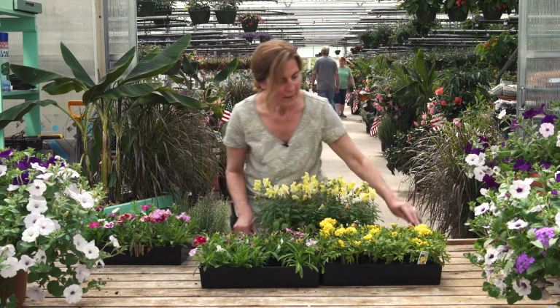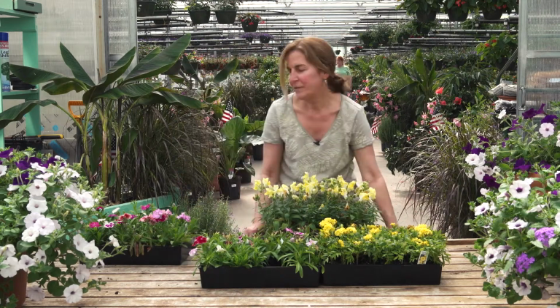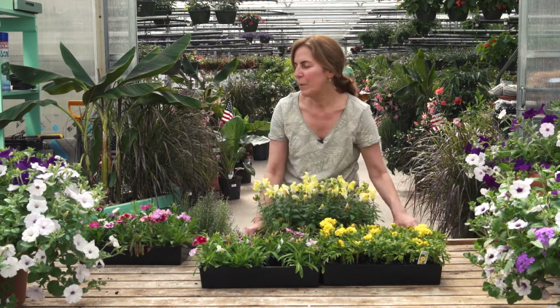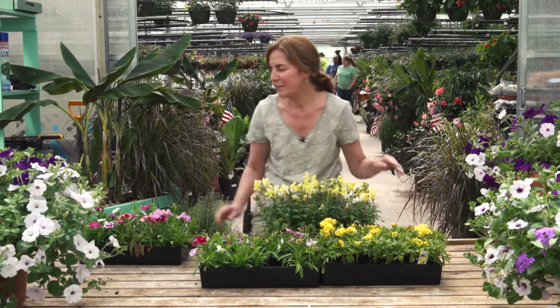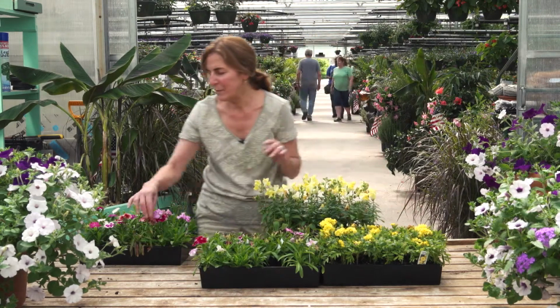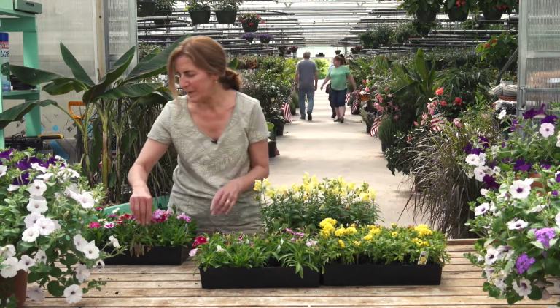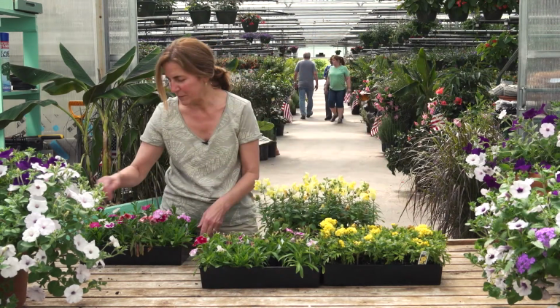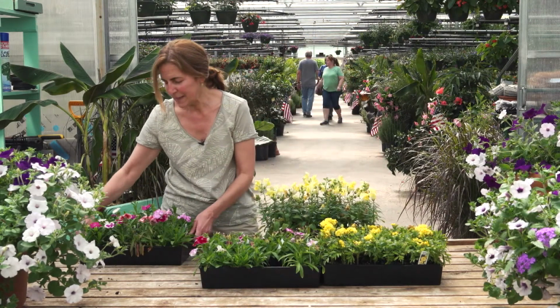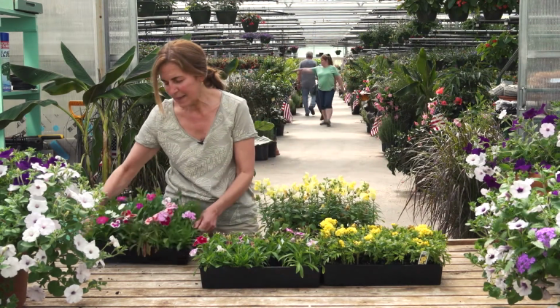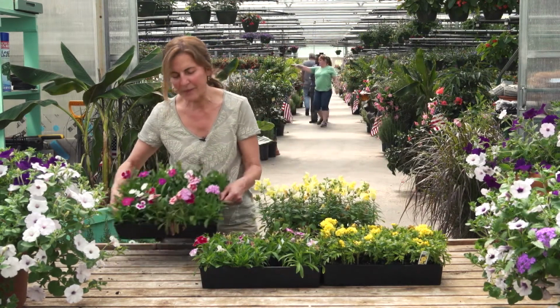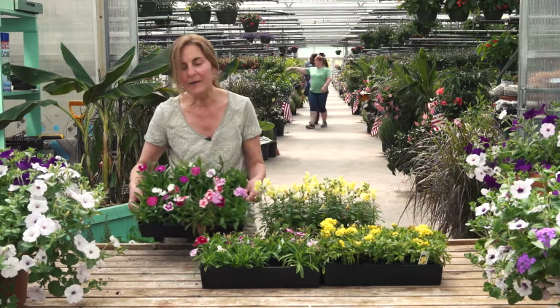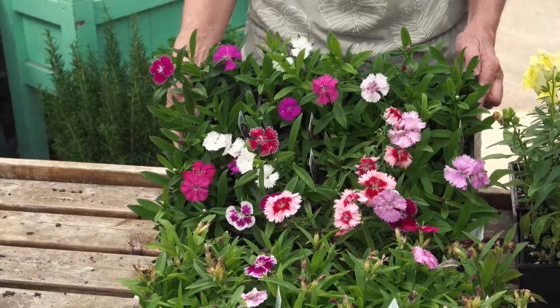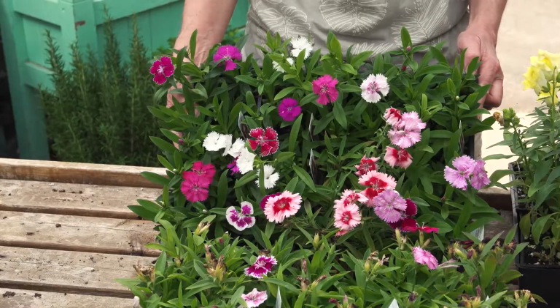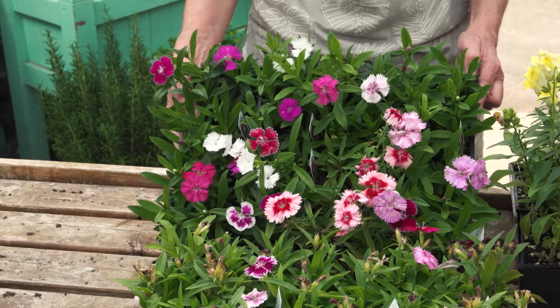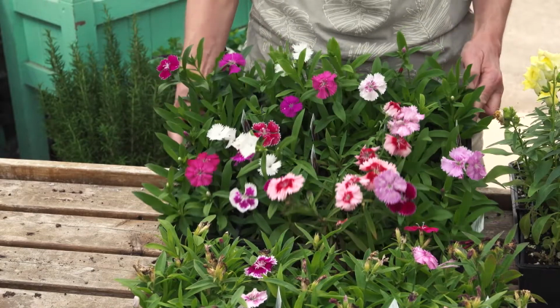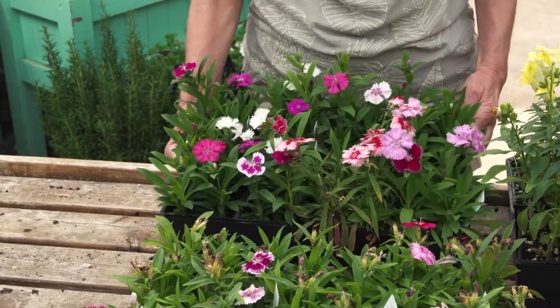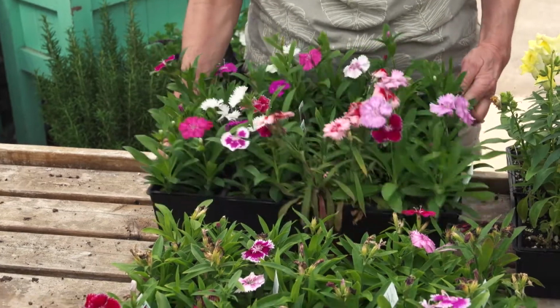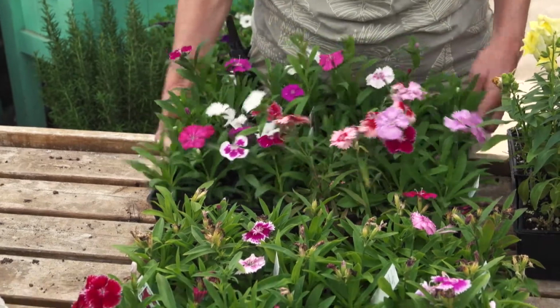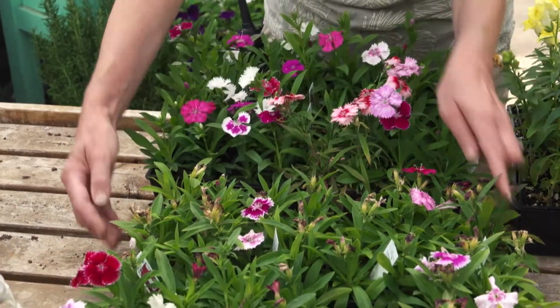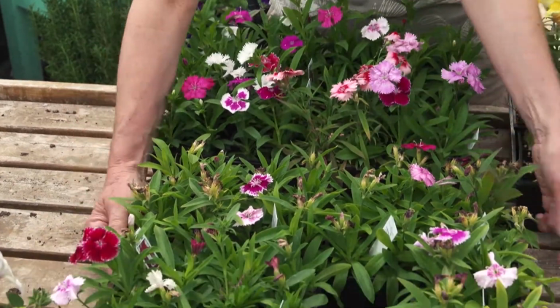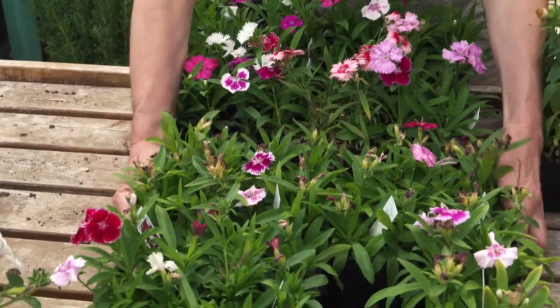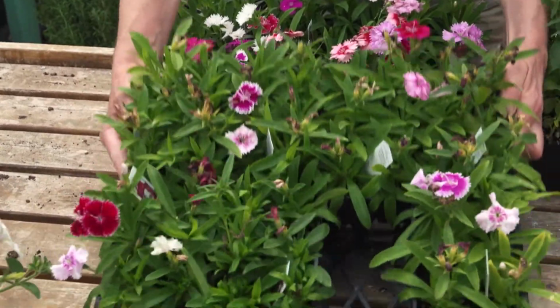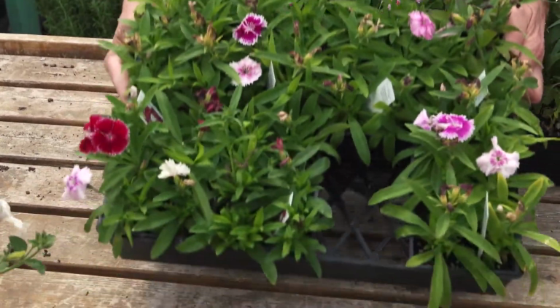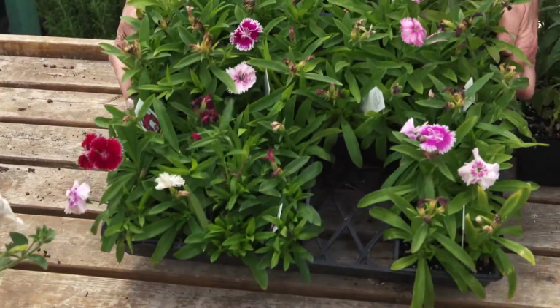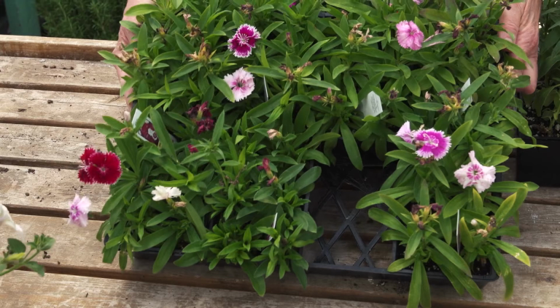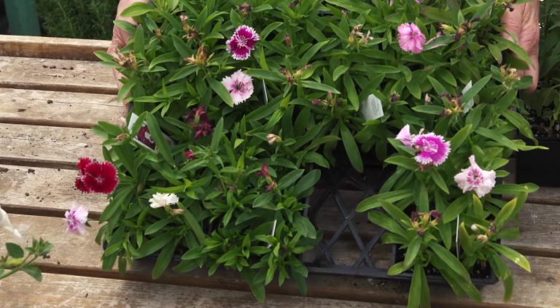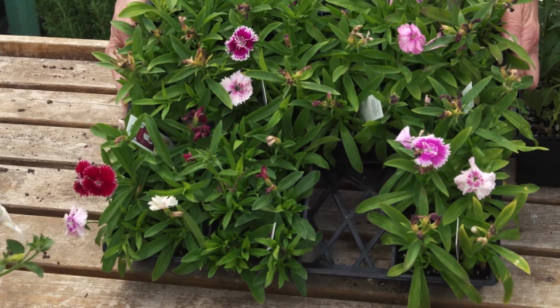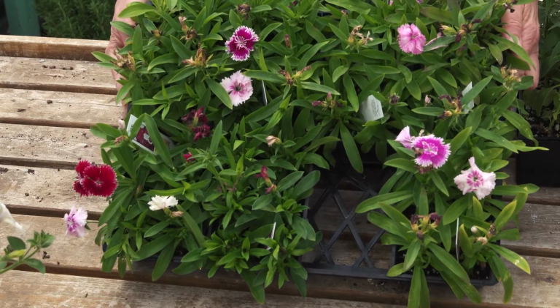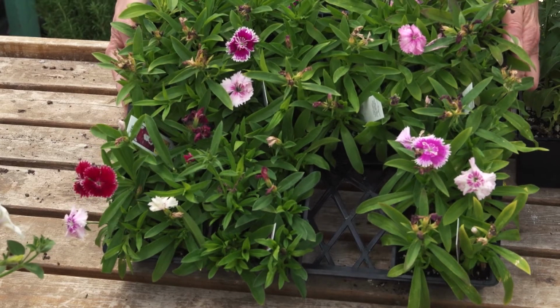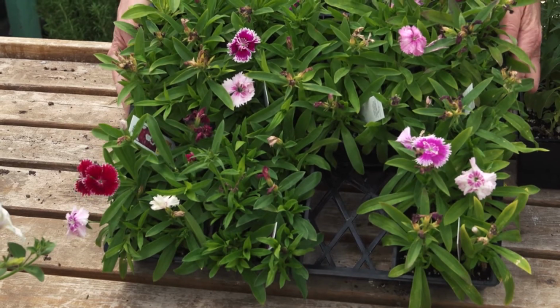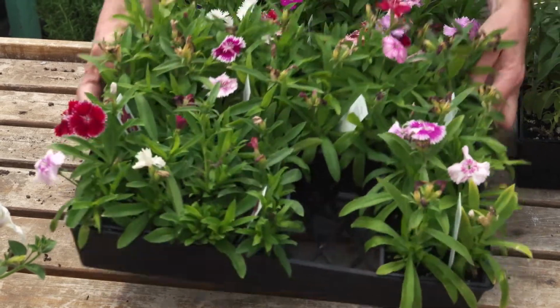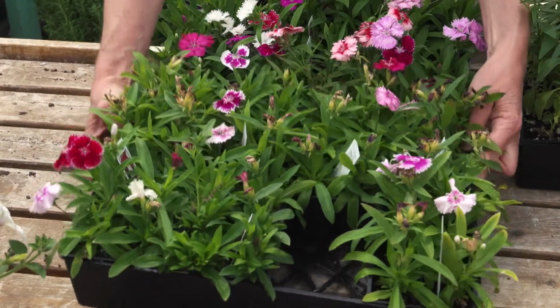You'll see what a difference it makes when you do deadhead. This flat here was deadheaded, and these ones were not deadheaded. So it makes a big difference in how many flowers you get.